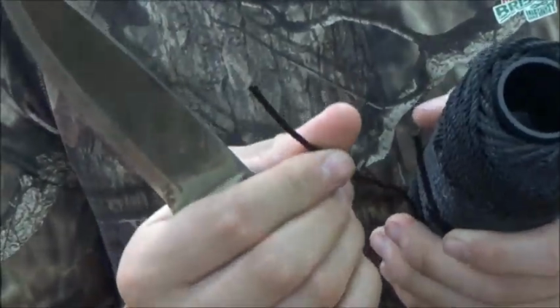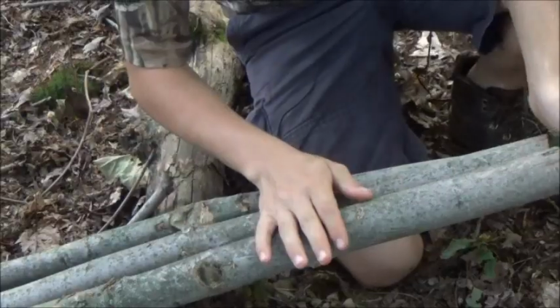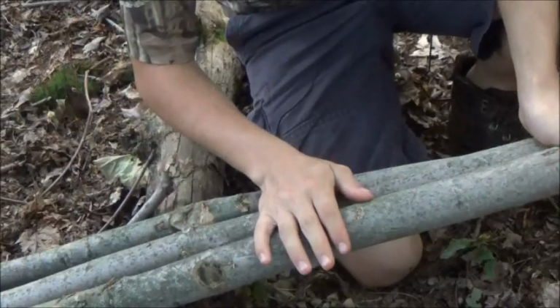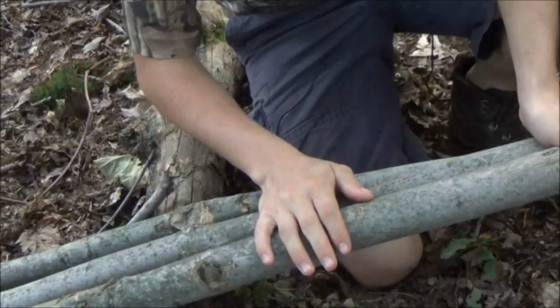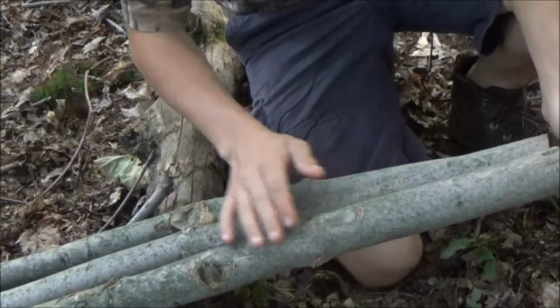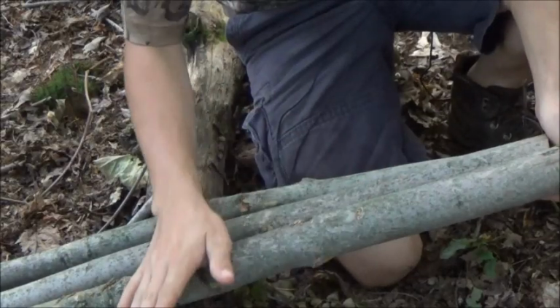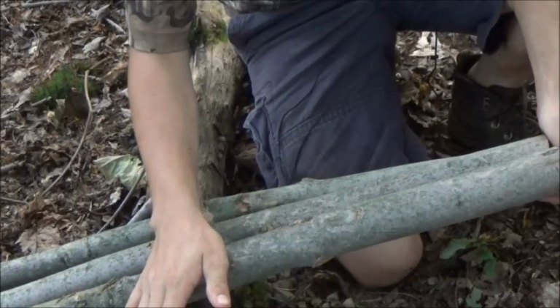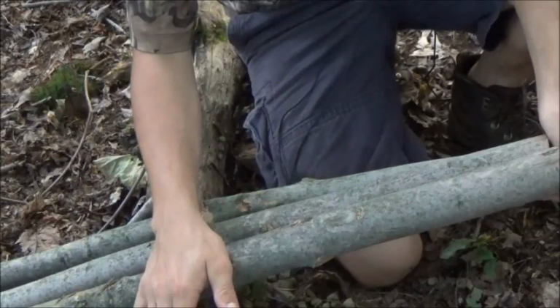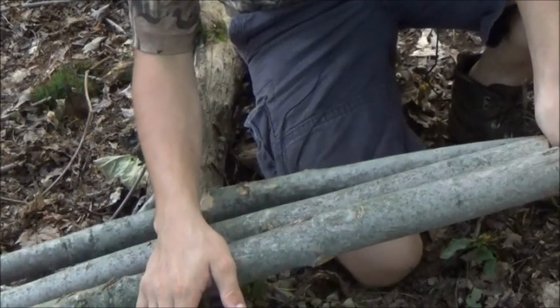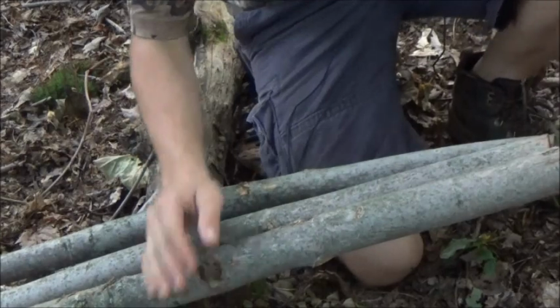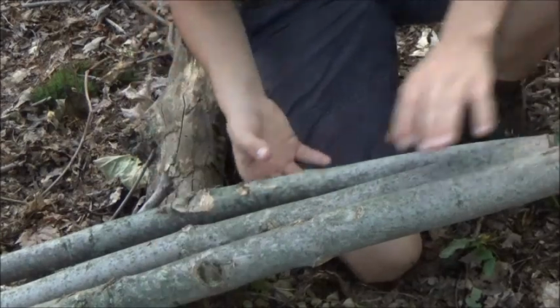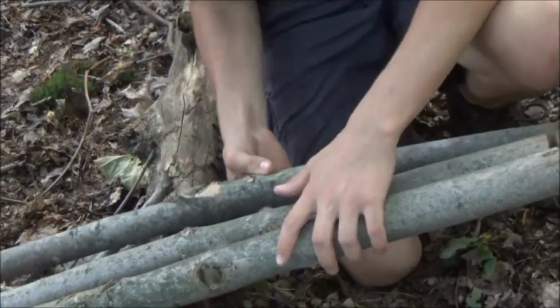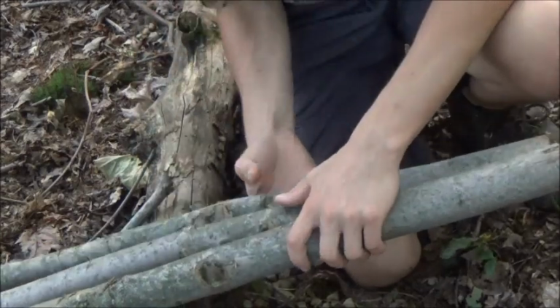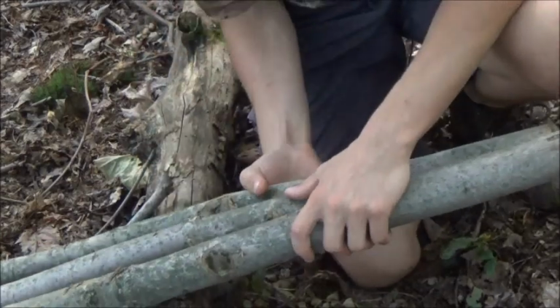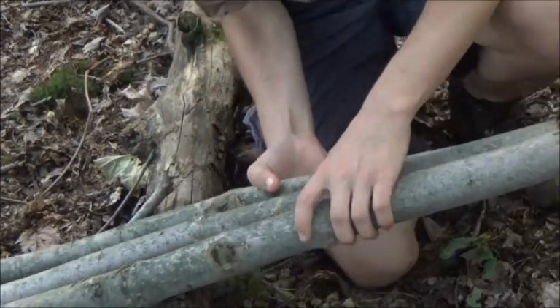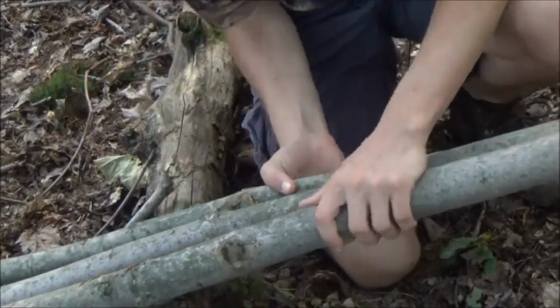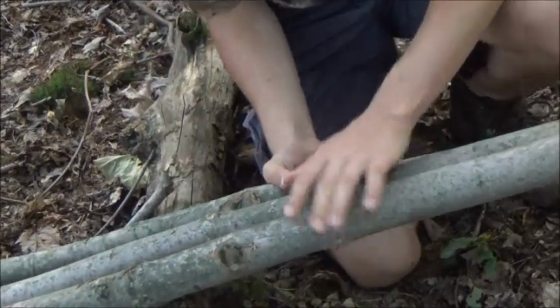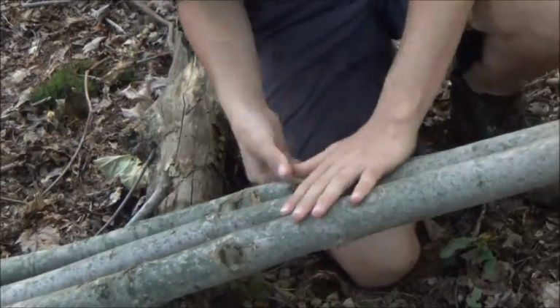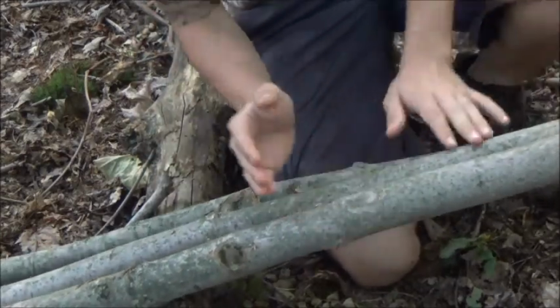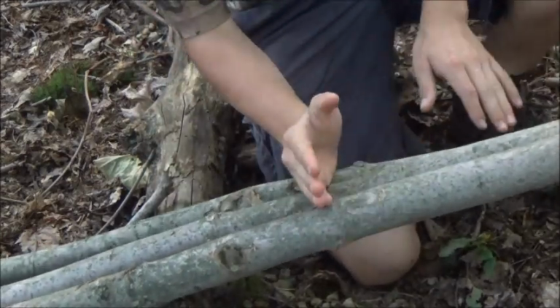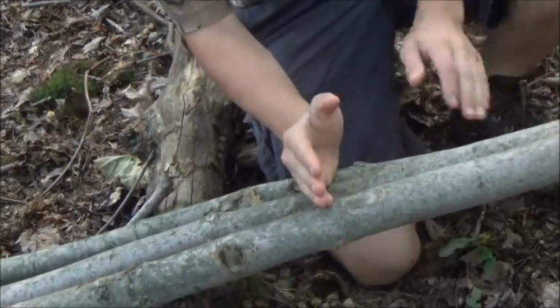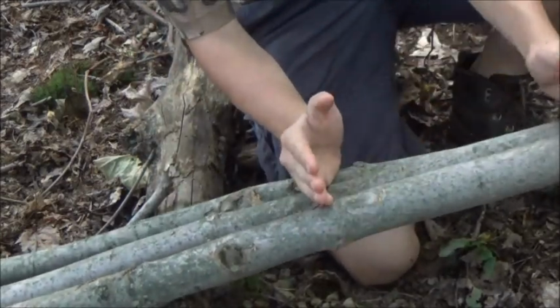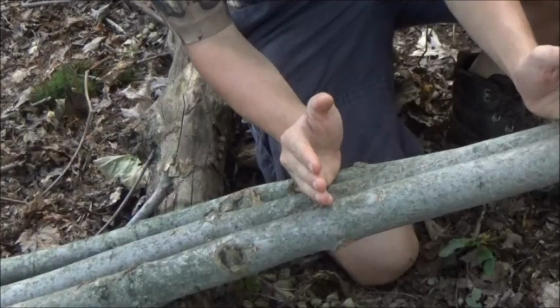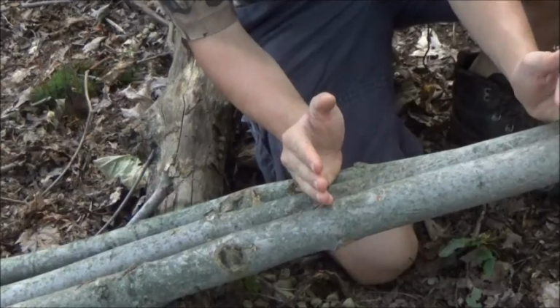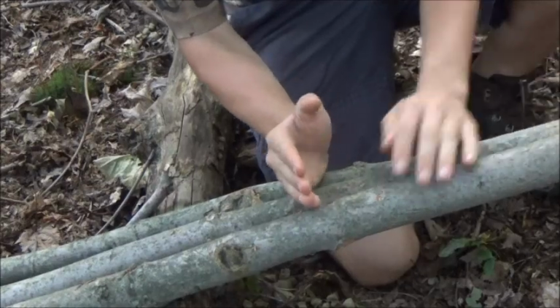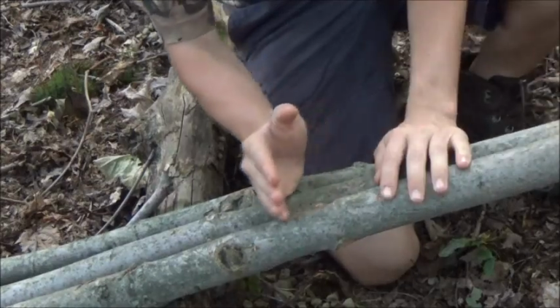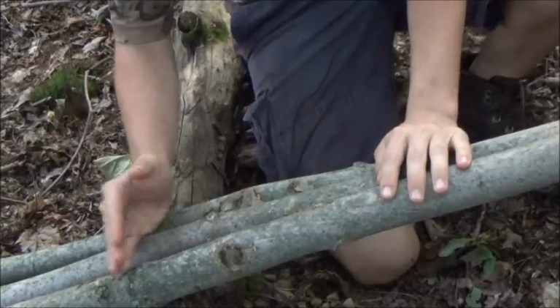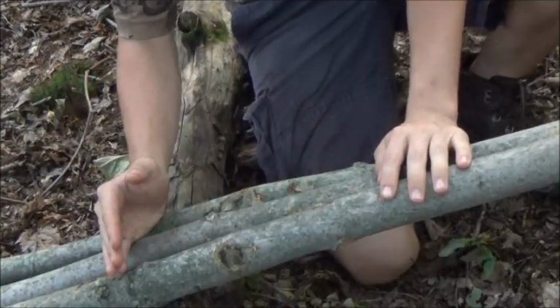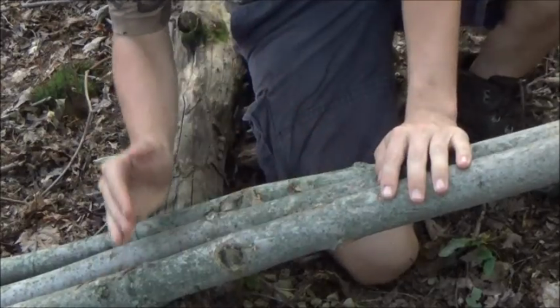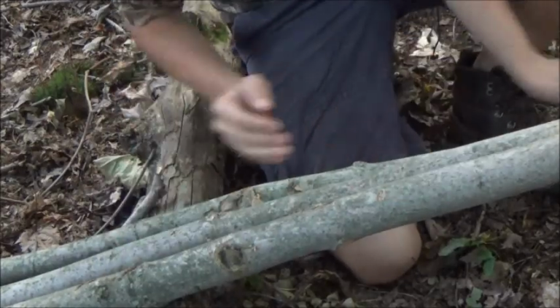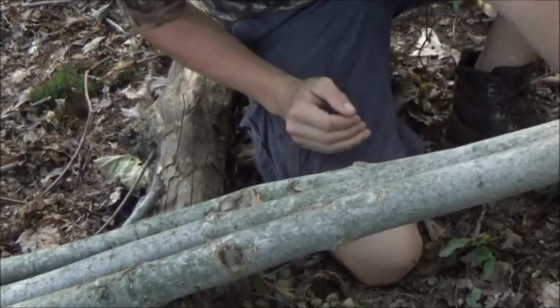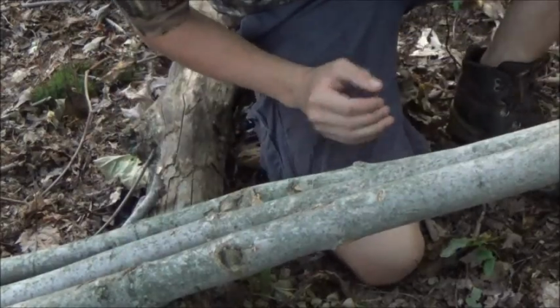You're going to lash this up — you want an elevated surface if you can get it. I like to keep at least about six inches at the top, and I'm going to lash downwards in a downward motion.